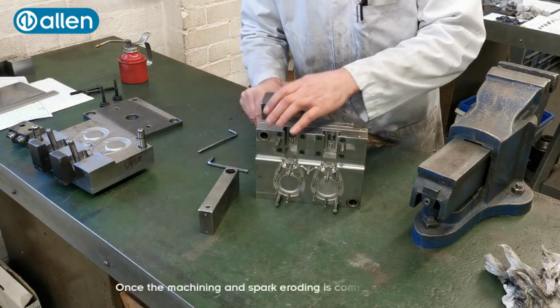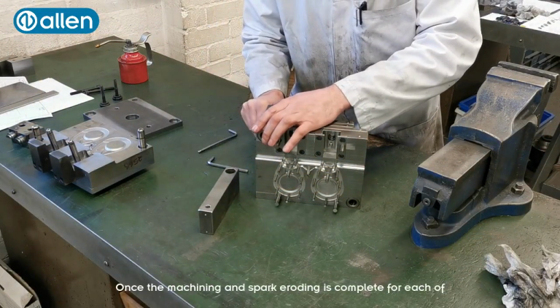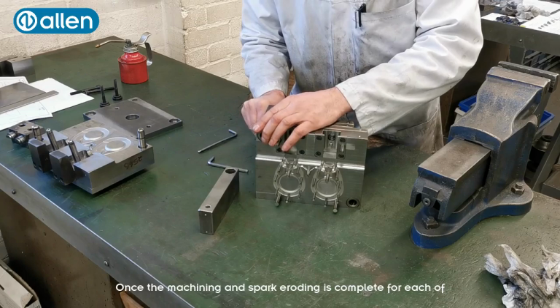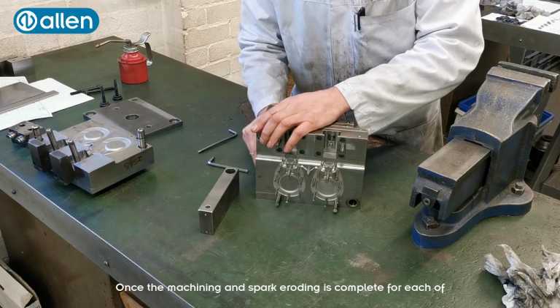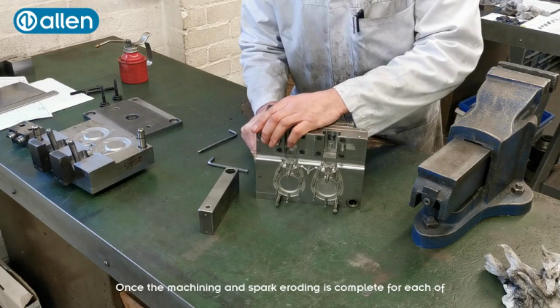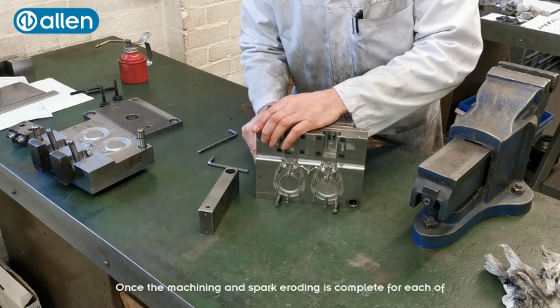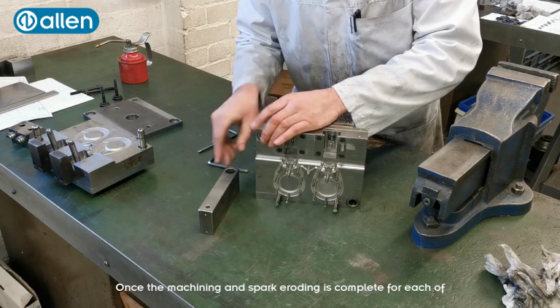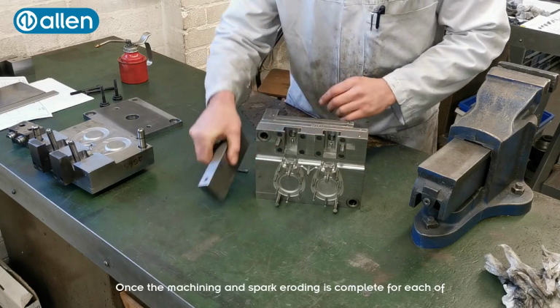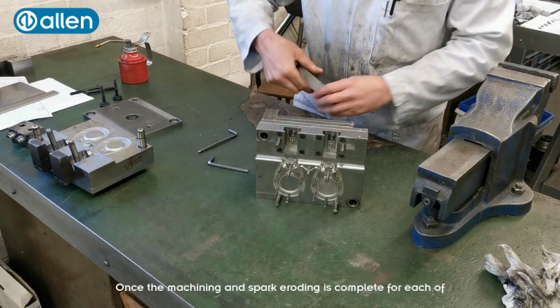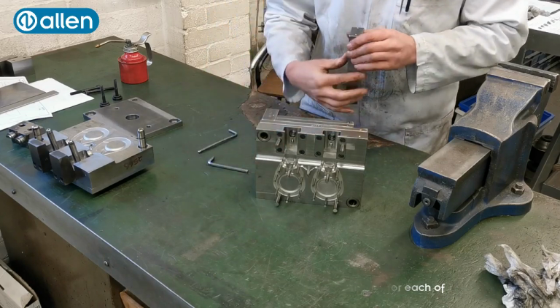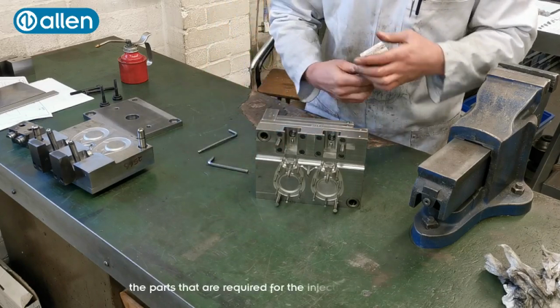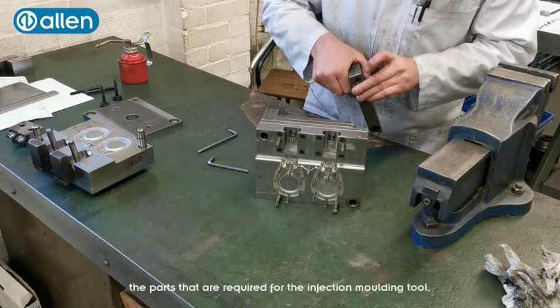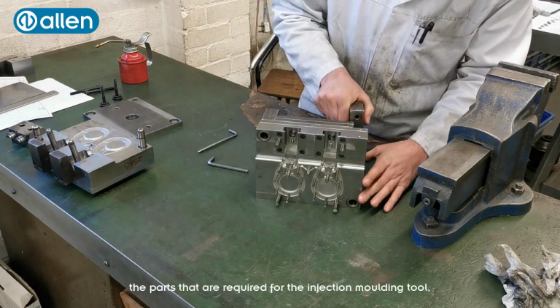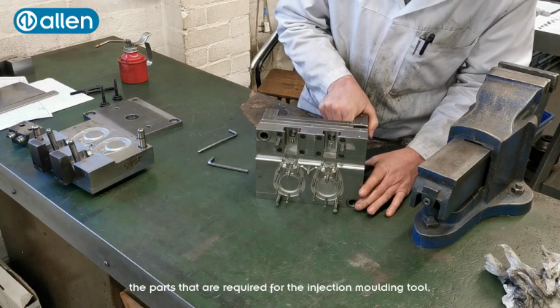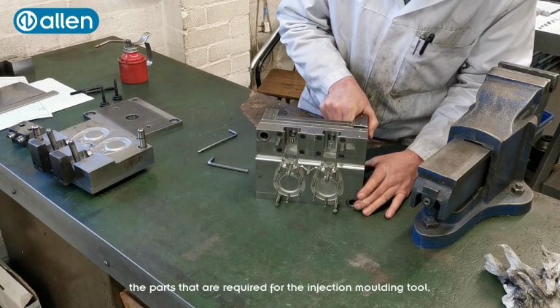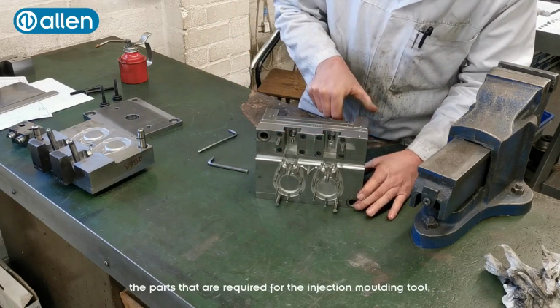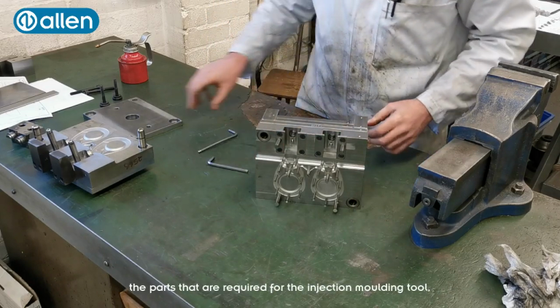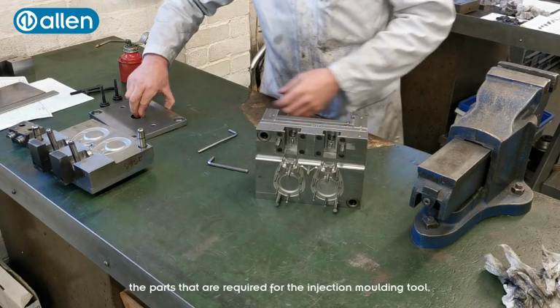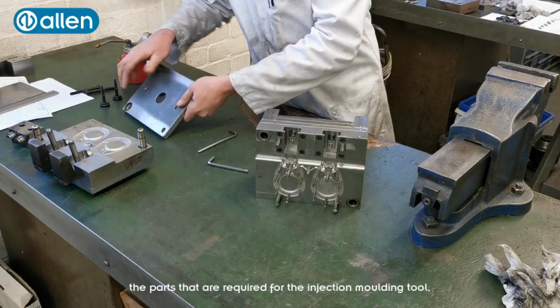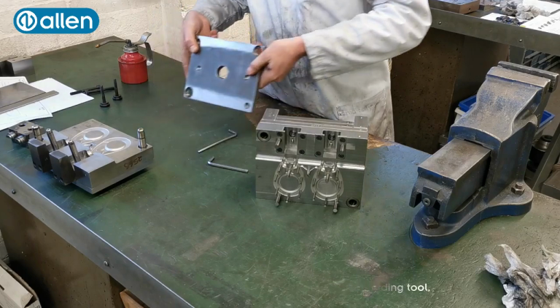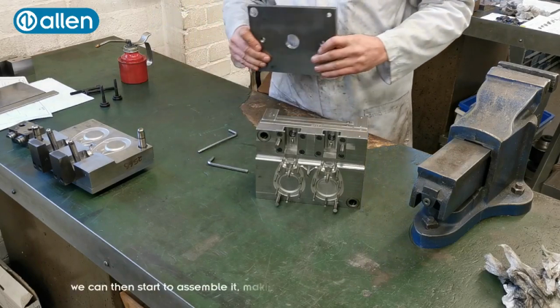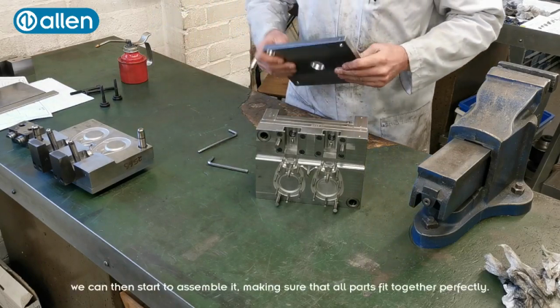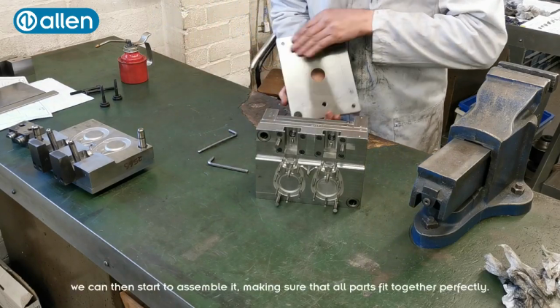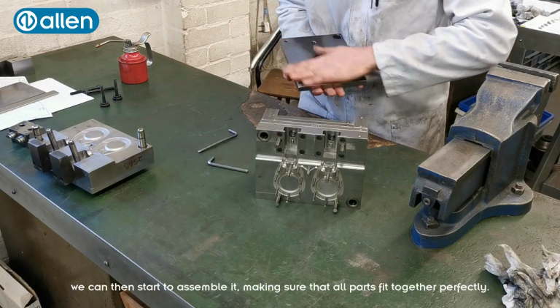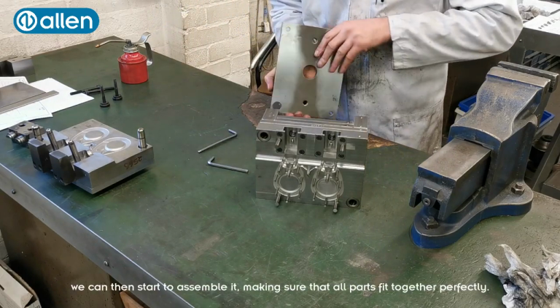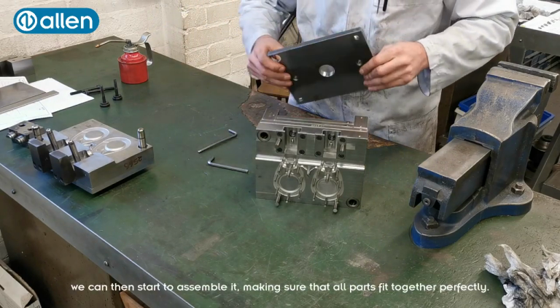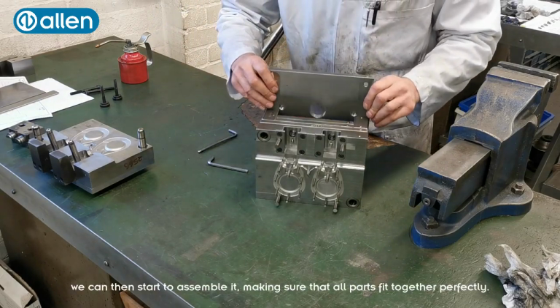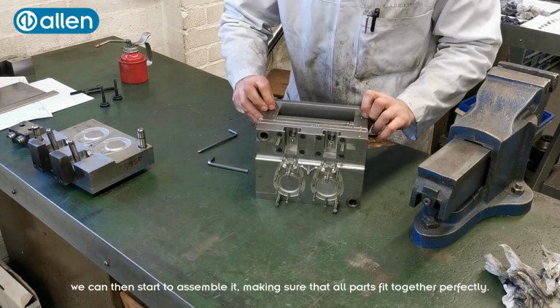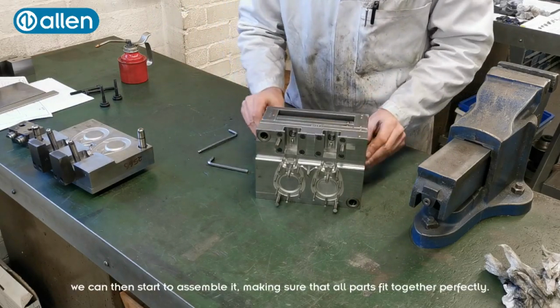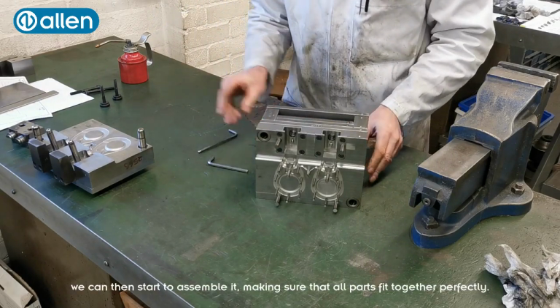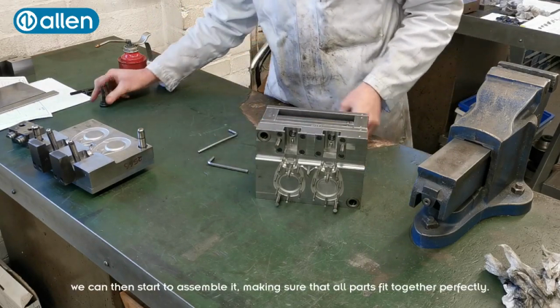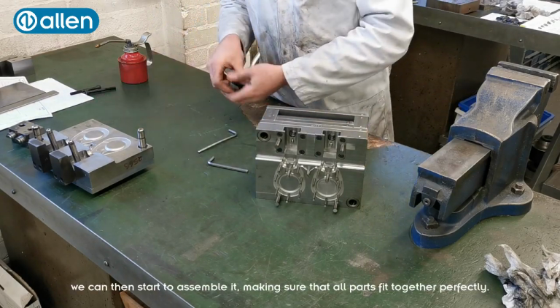Once the machining and the spark eroding is complete for each of the parts required for the injection moulding tool, we can then start to assemble it, making sure that all parts fit together perfectly.